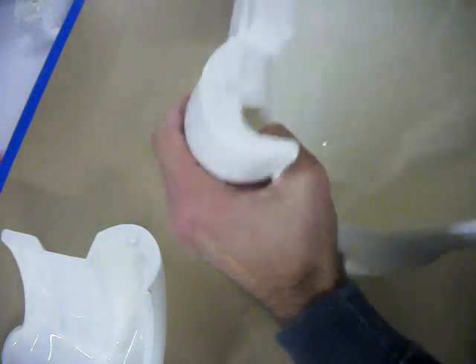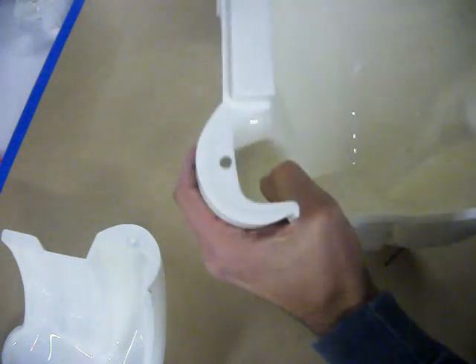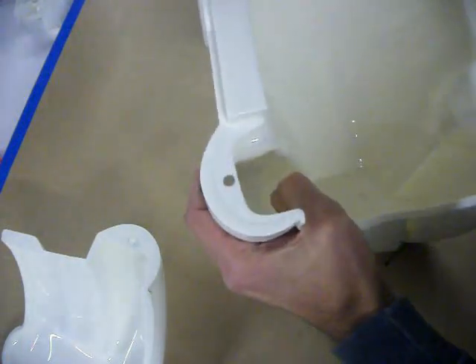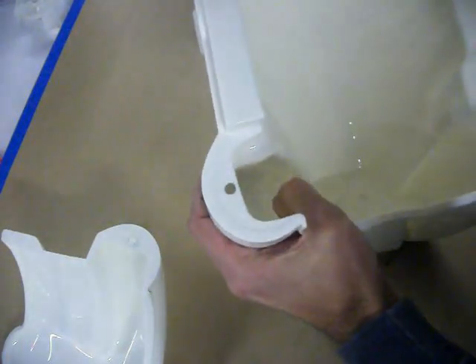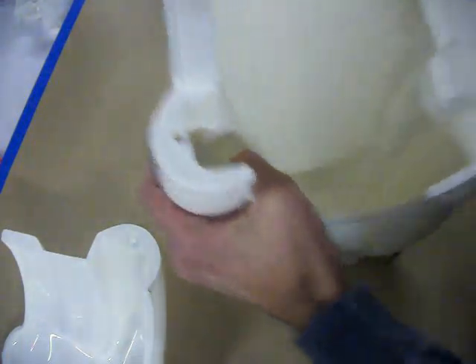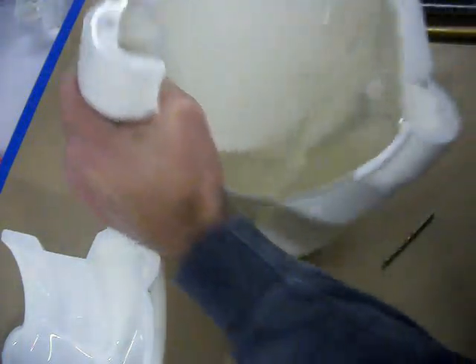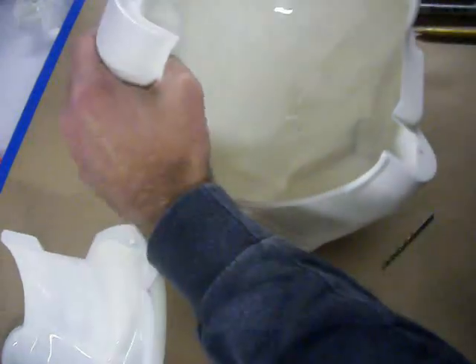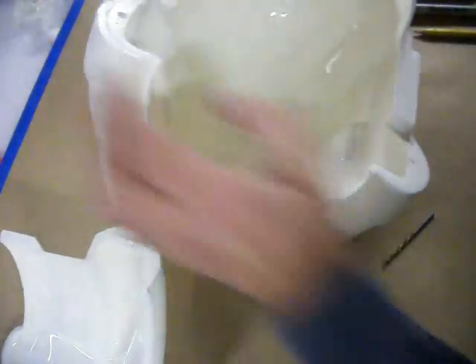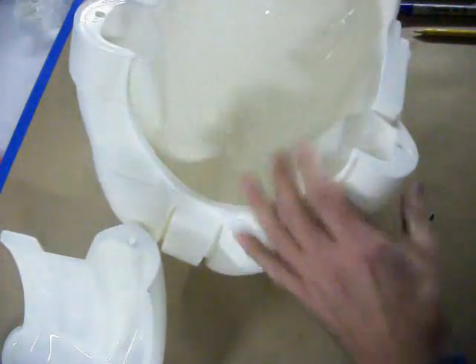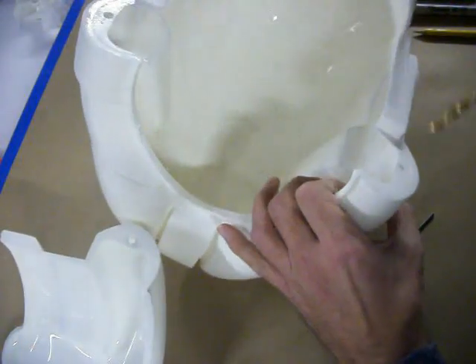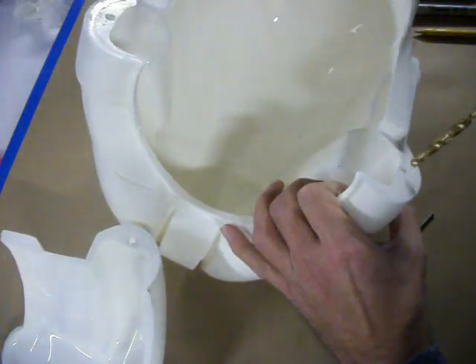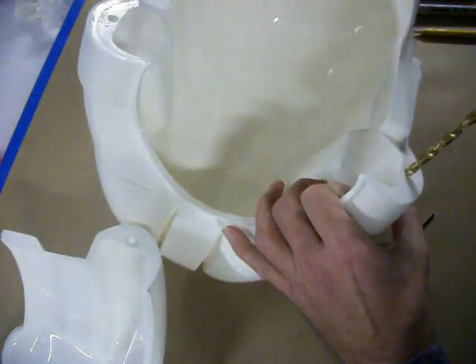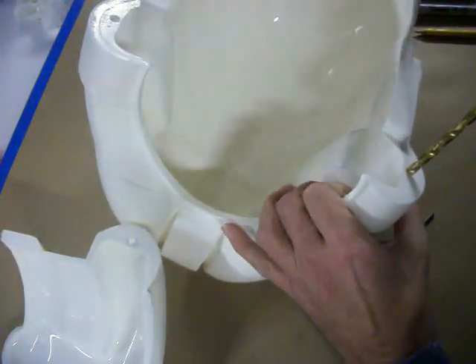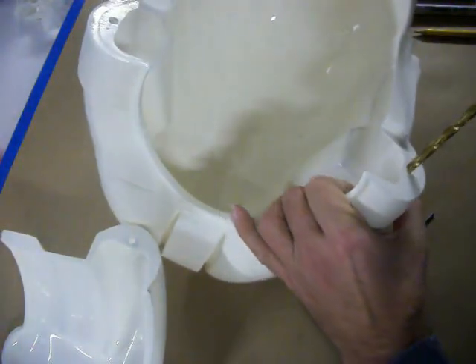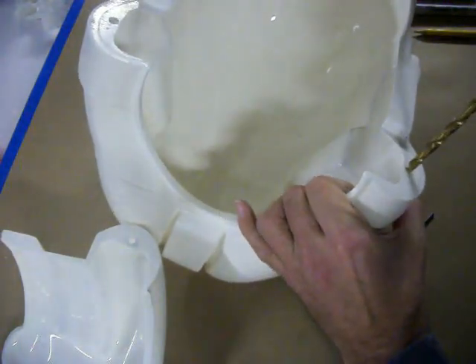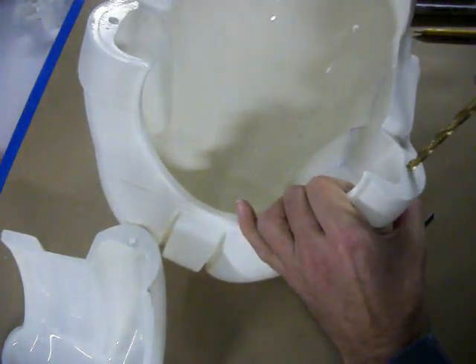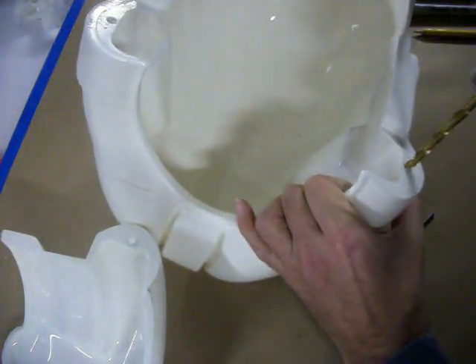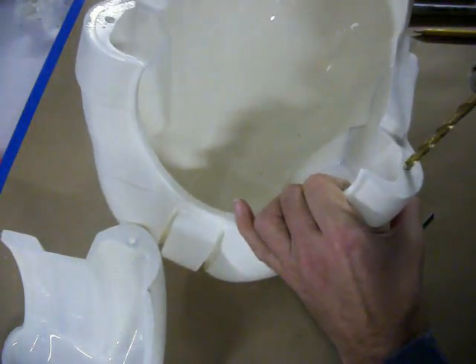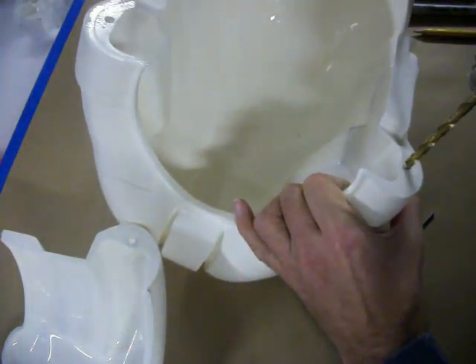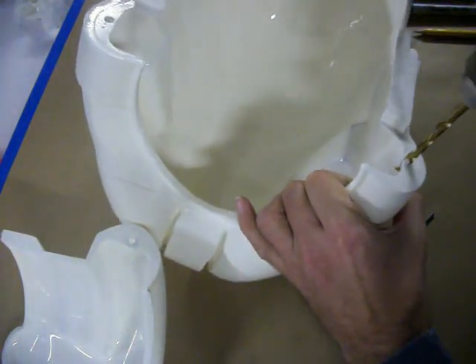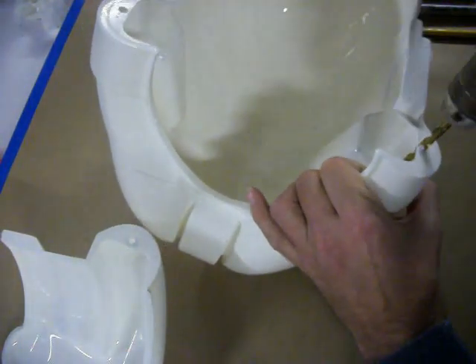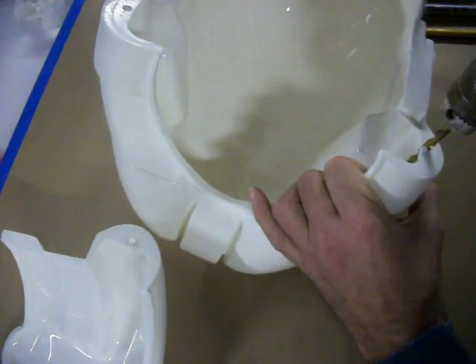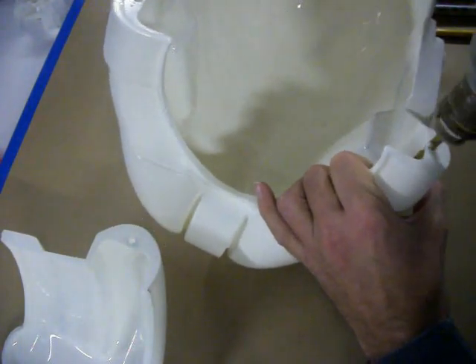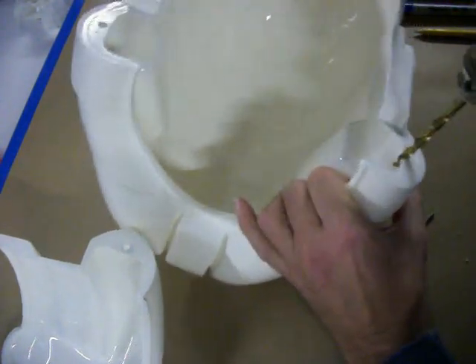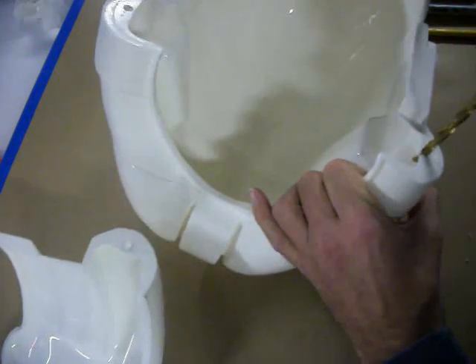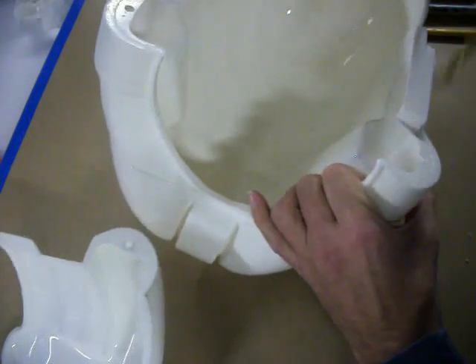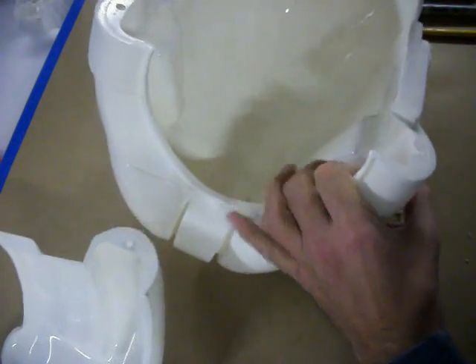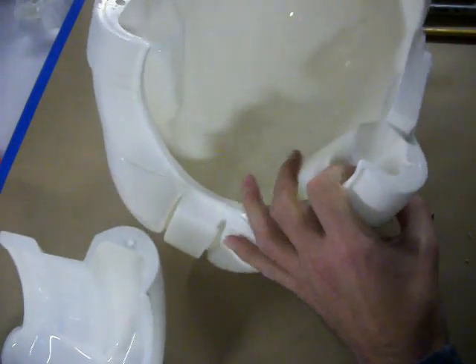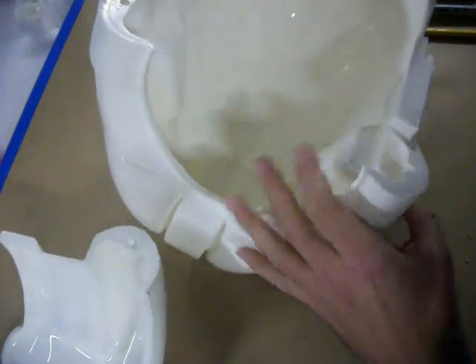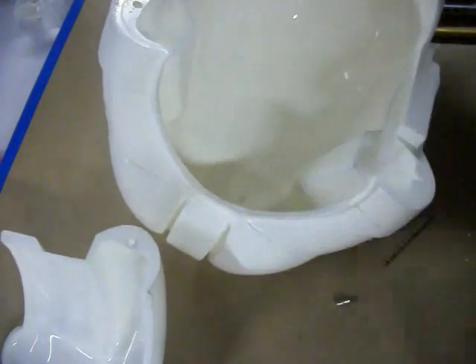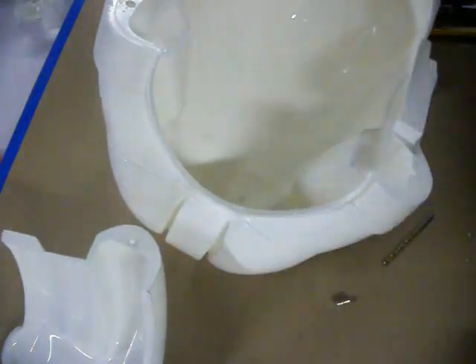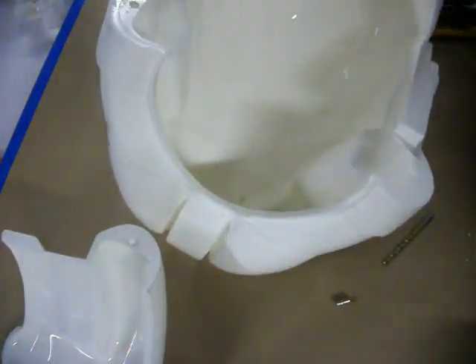So you get a nice round hole there. Do it to the other side. And I broke it — that's what you're not supposed to do.